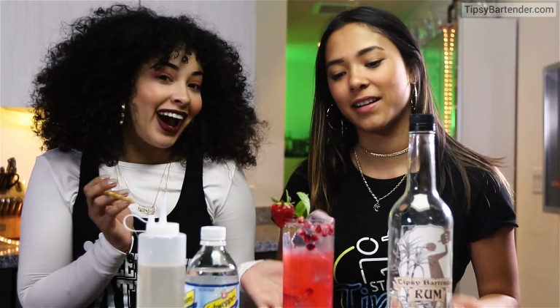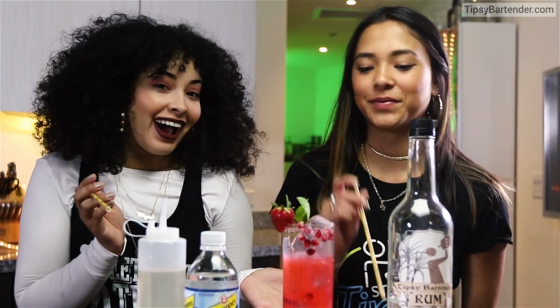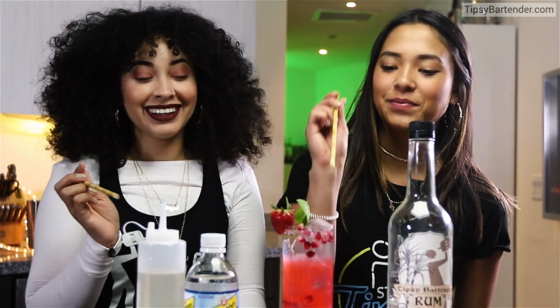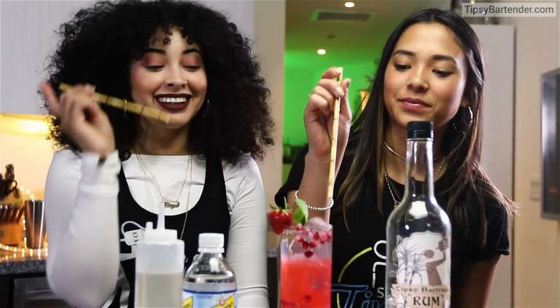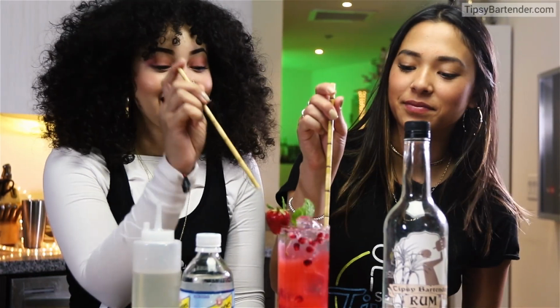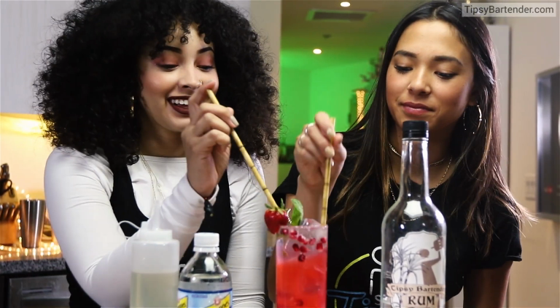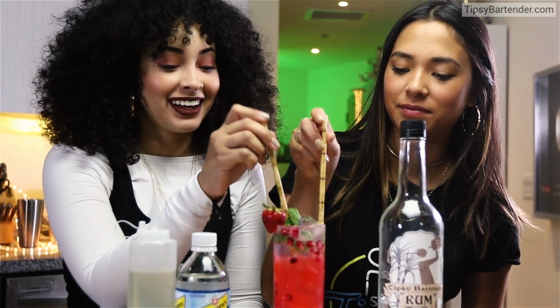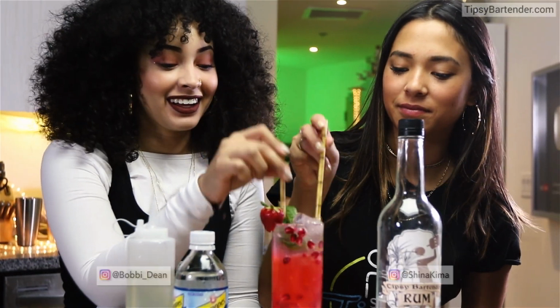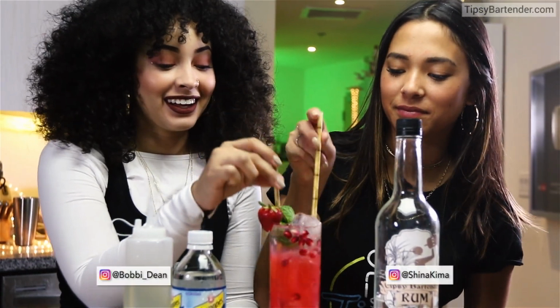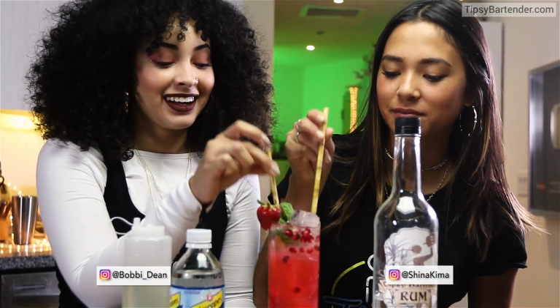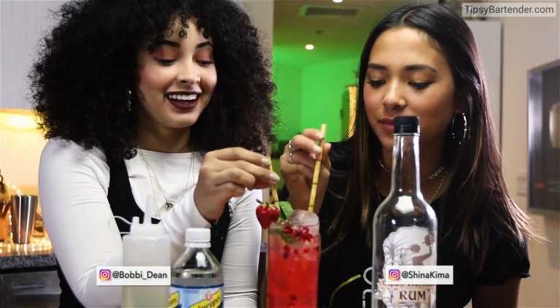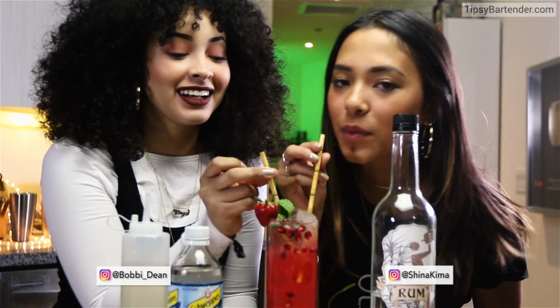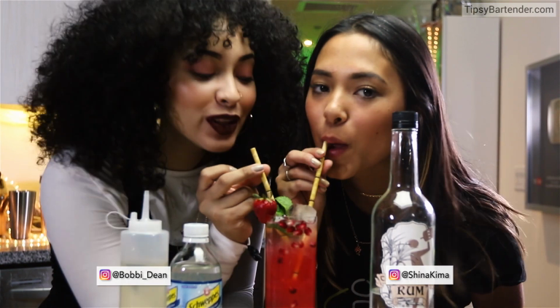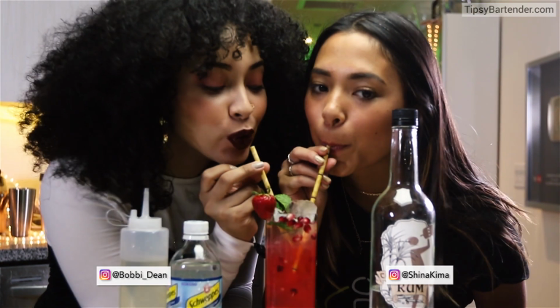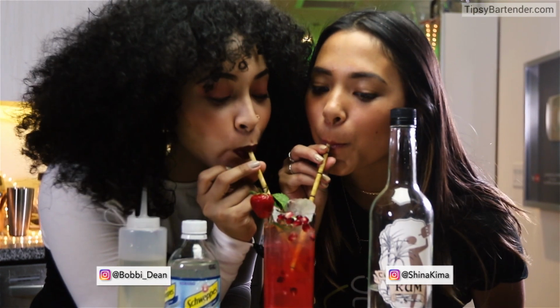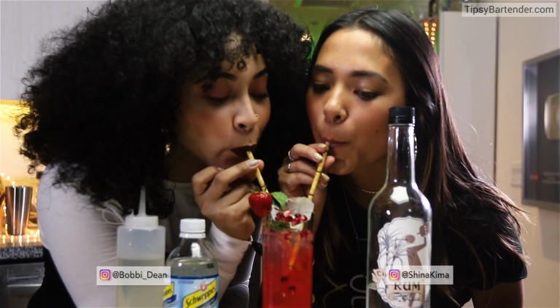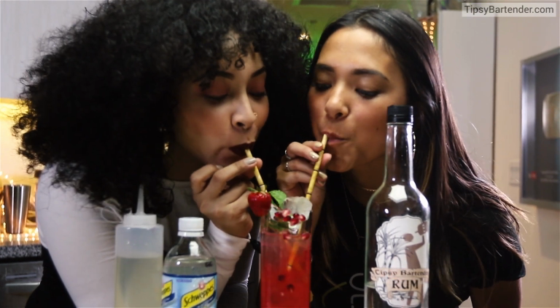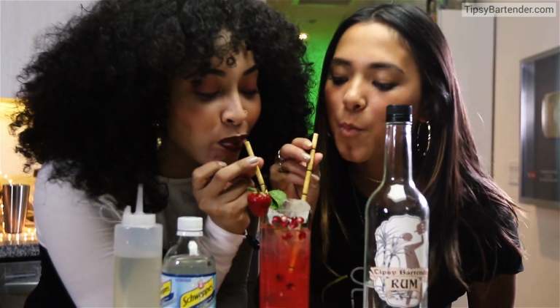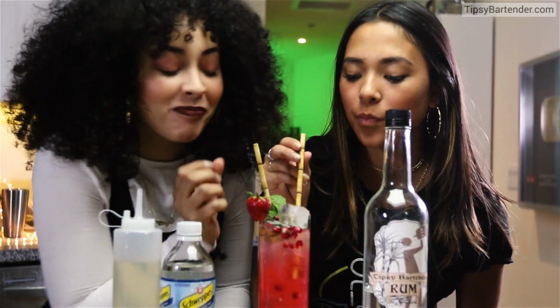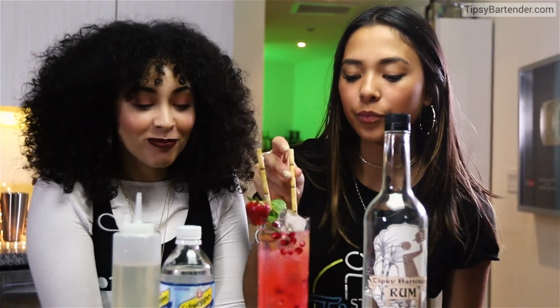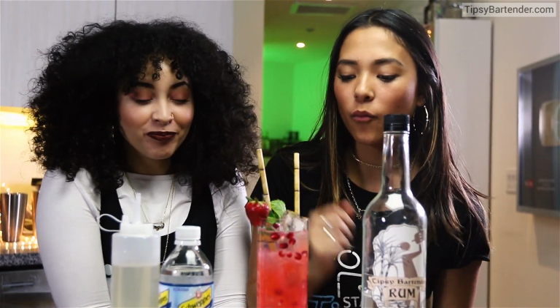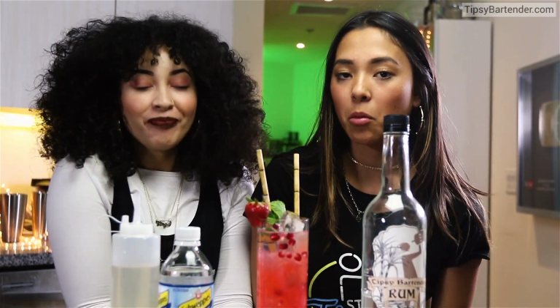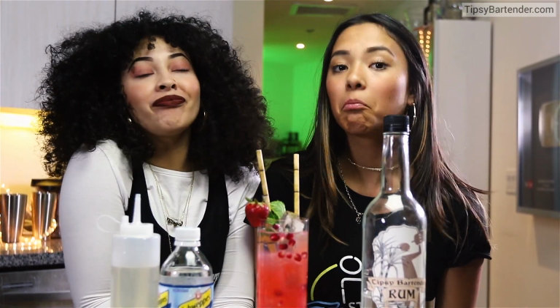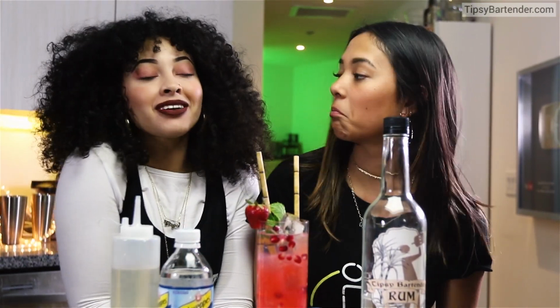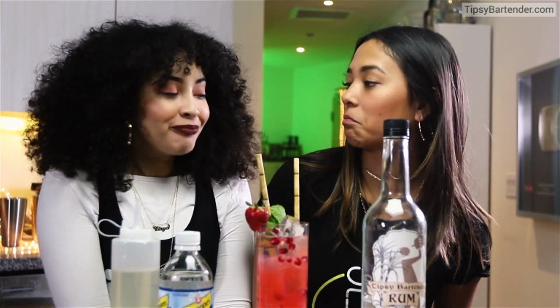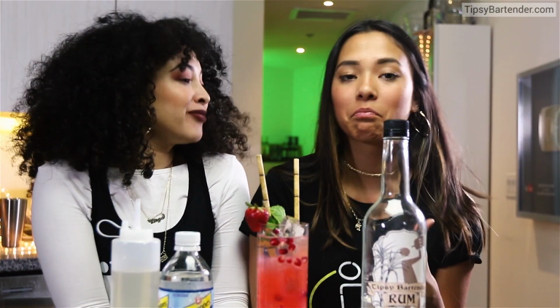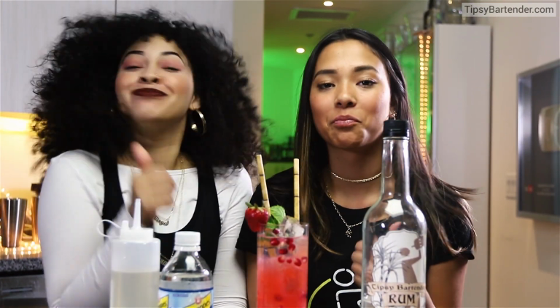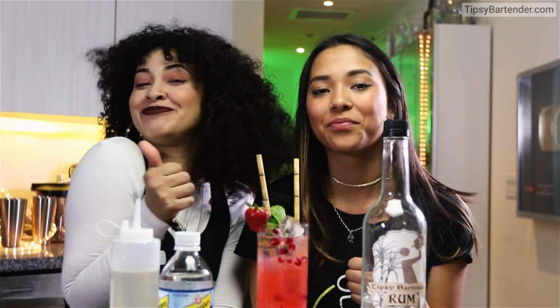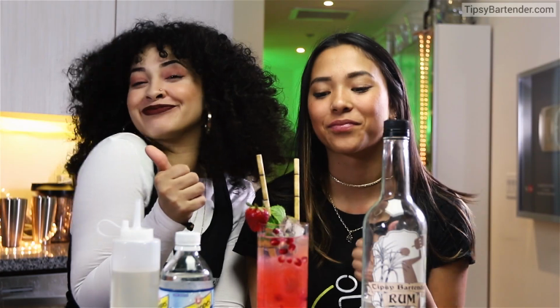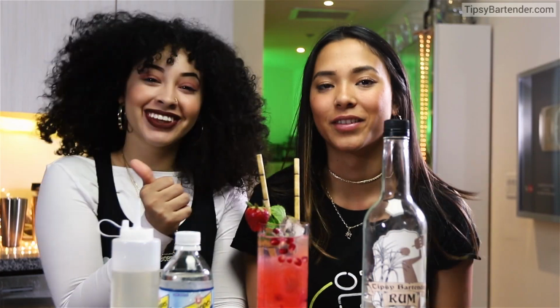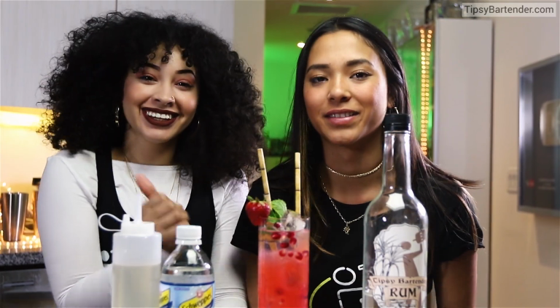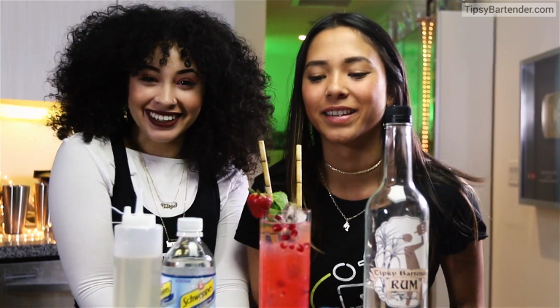That's our drink, okay? Get in there, girls. Give this a nice taste. Awesomeness in a glass, okay? You can tell they like it. They really do. Stay tipsy, friends. Stay tipsy.